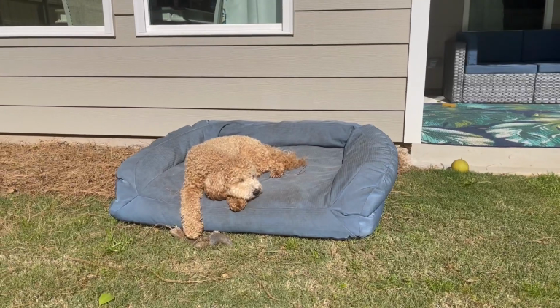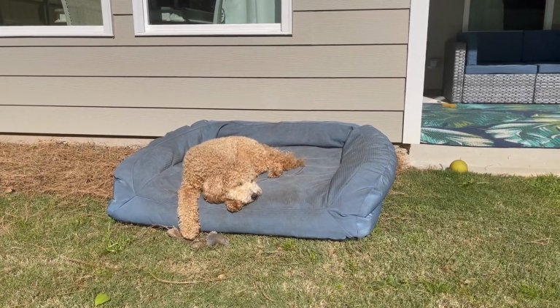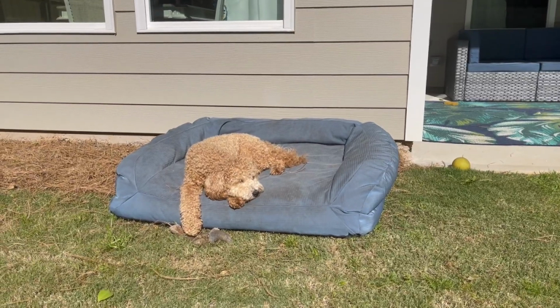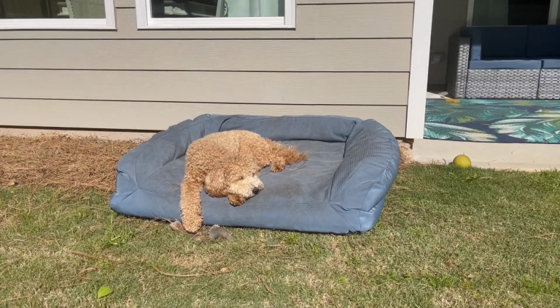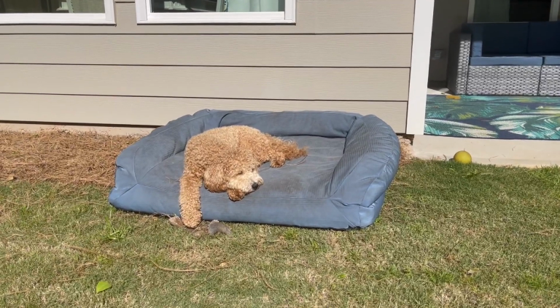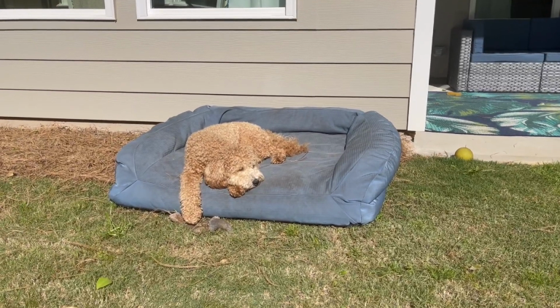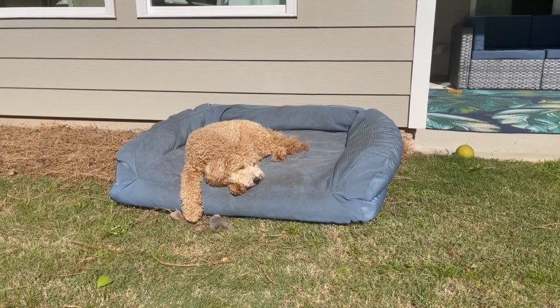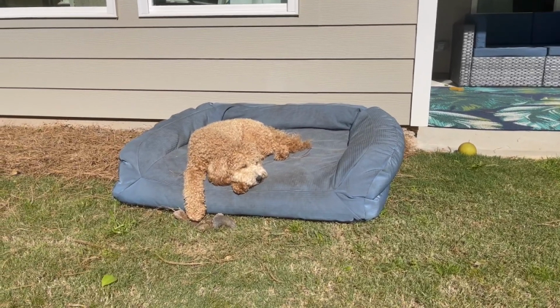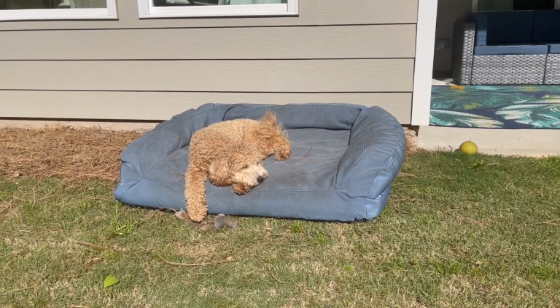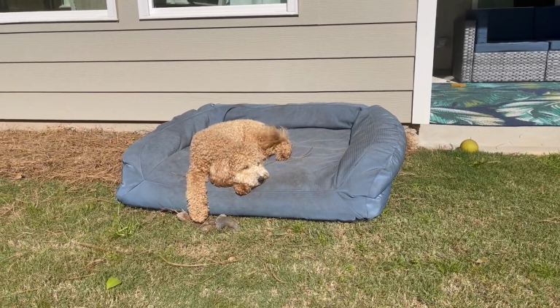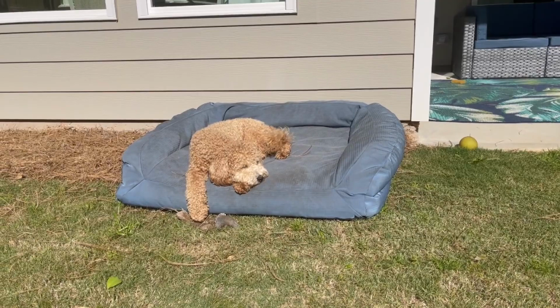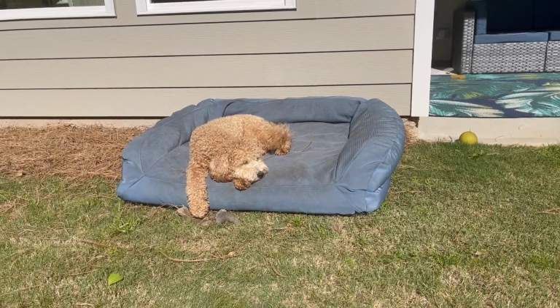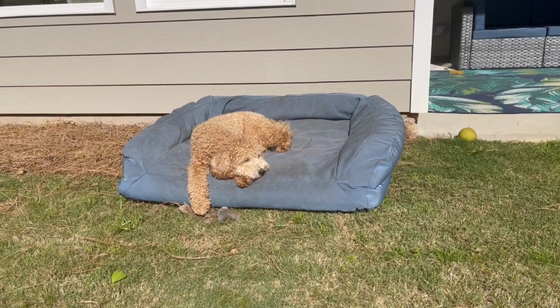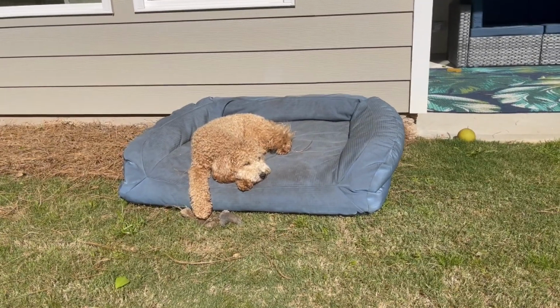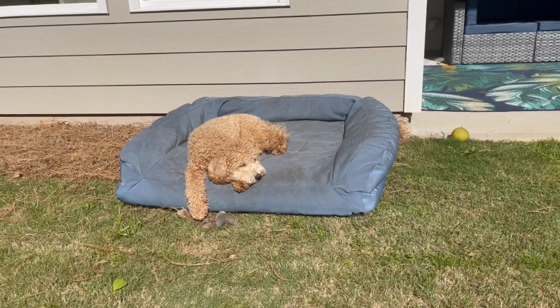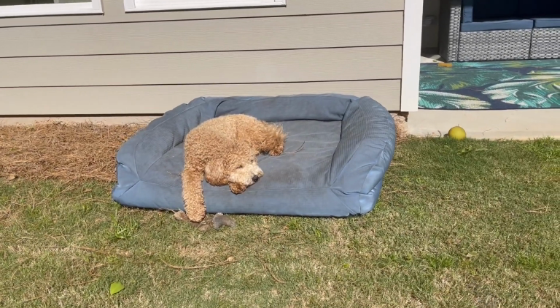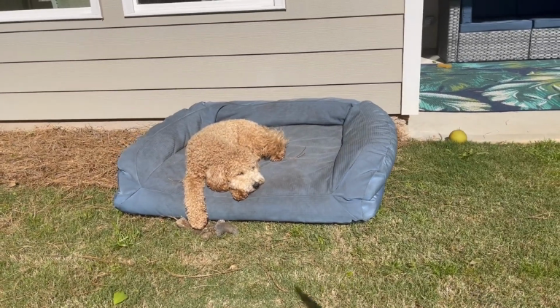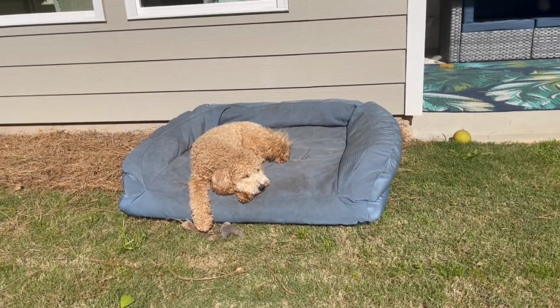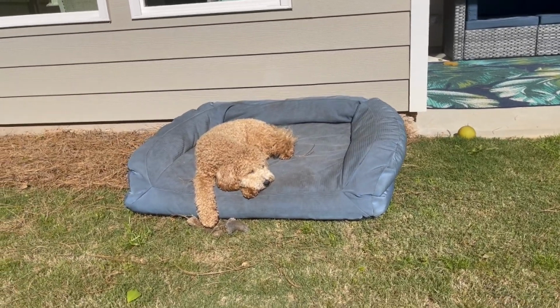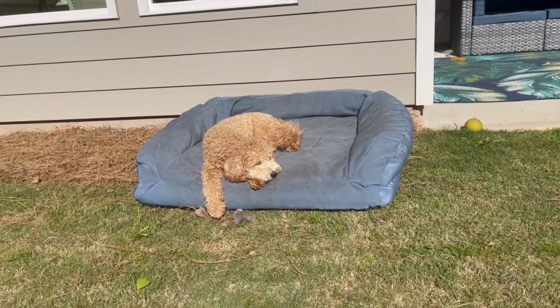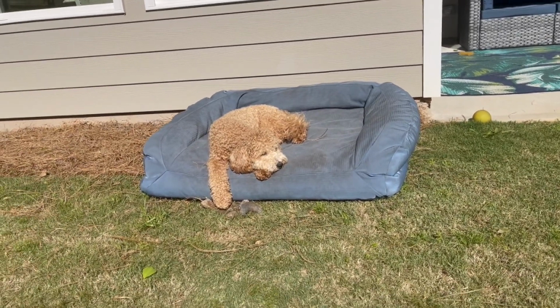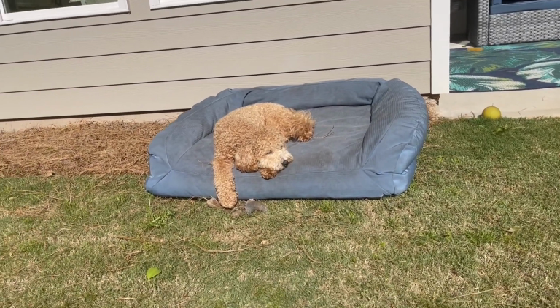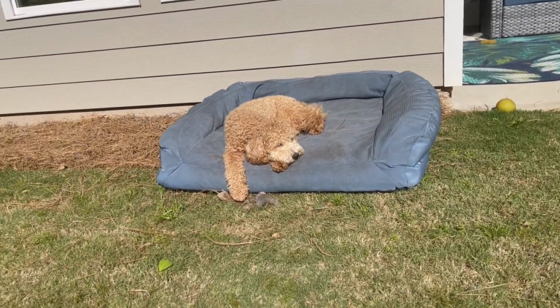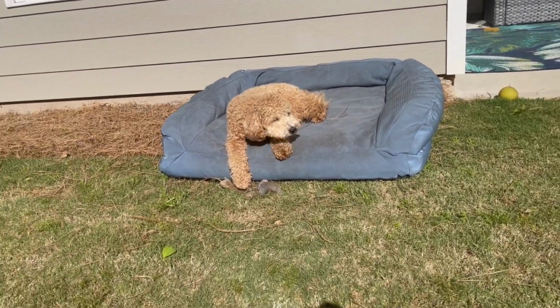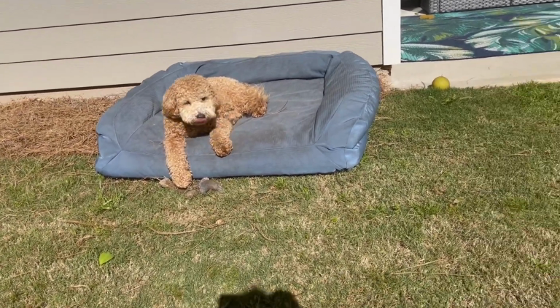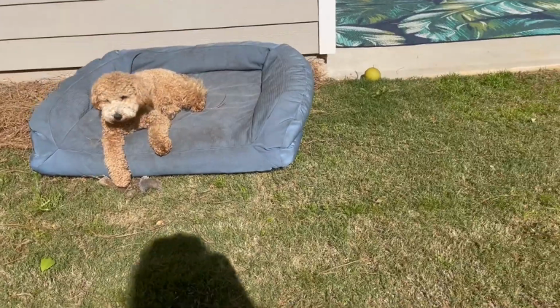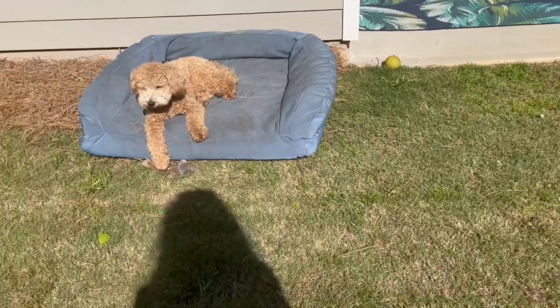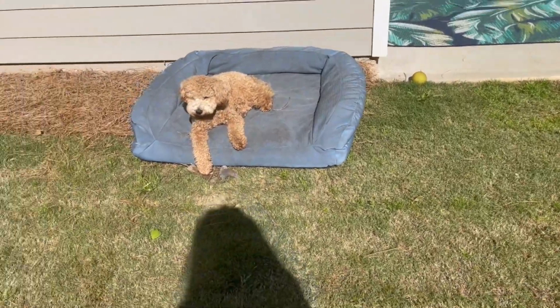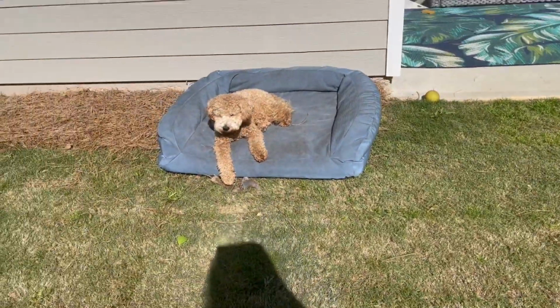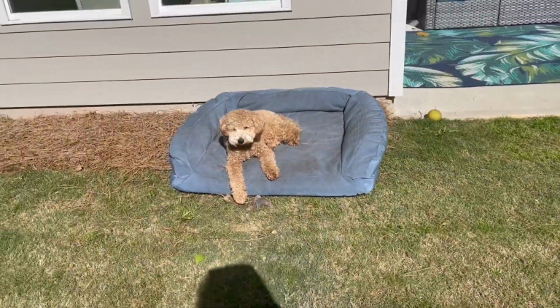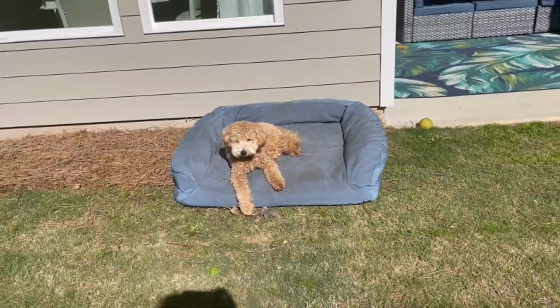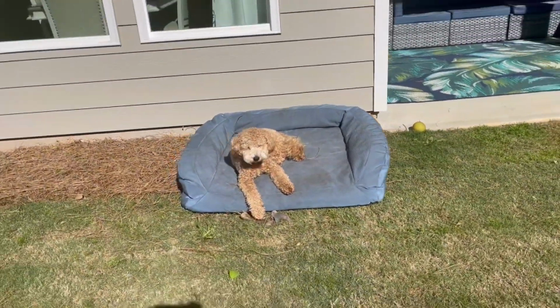Hello! Welcome to my quick review of the Canine Ballistics Dog Bed. This is an absolute favorite in our household. We have two Labradors and we also have a mini golden doodle.